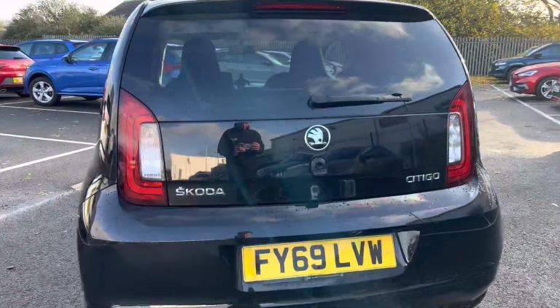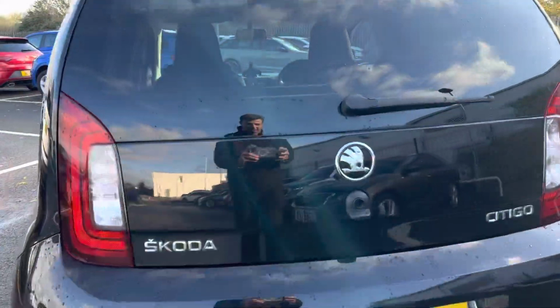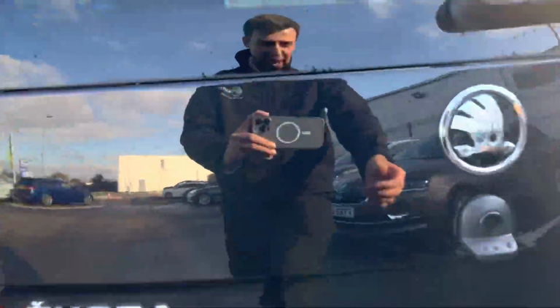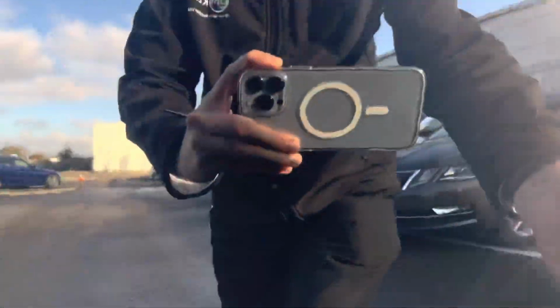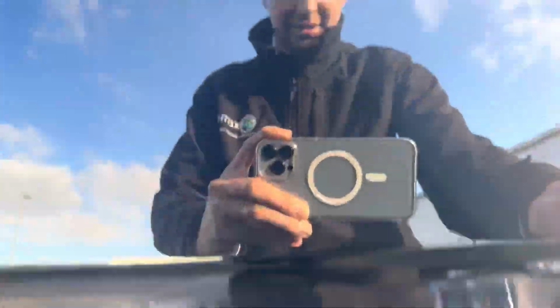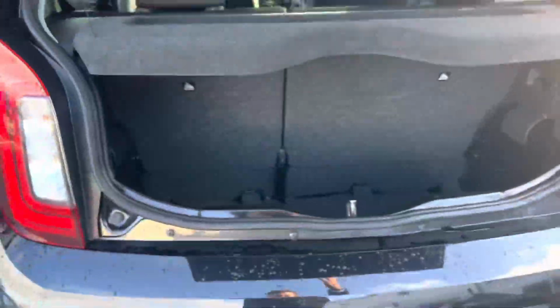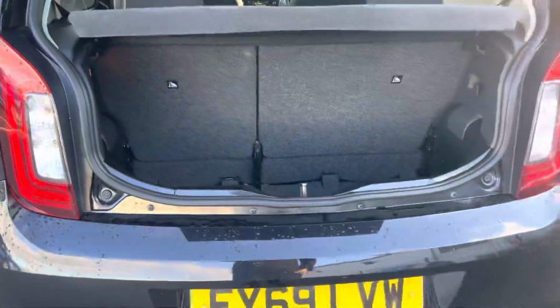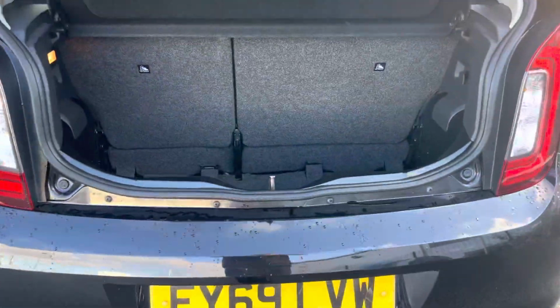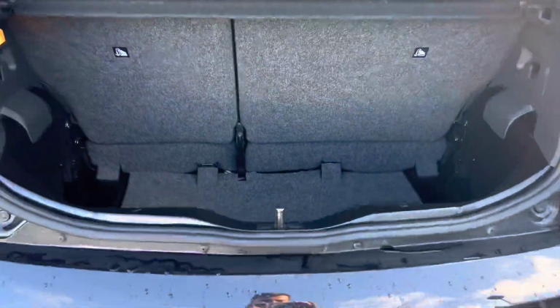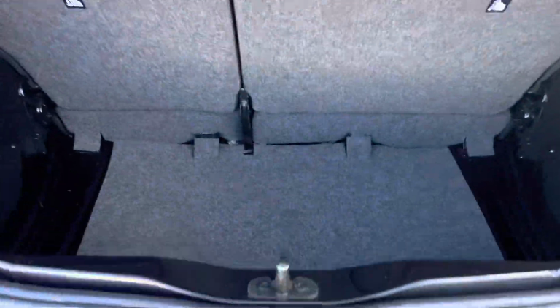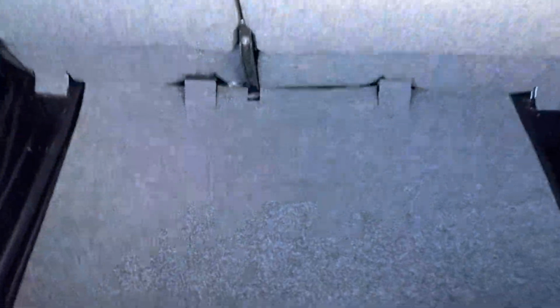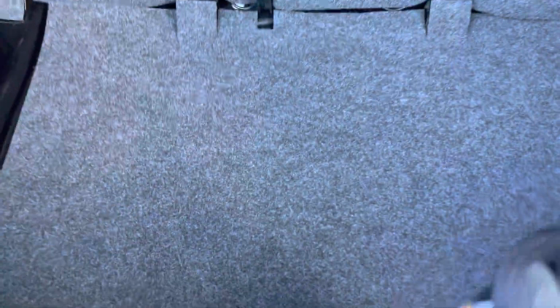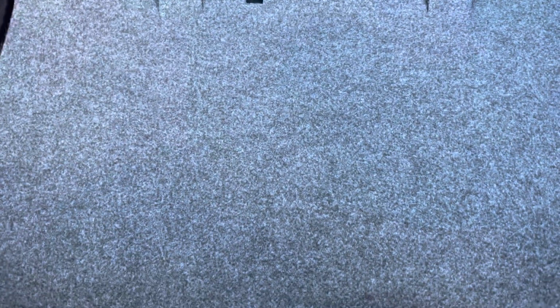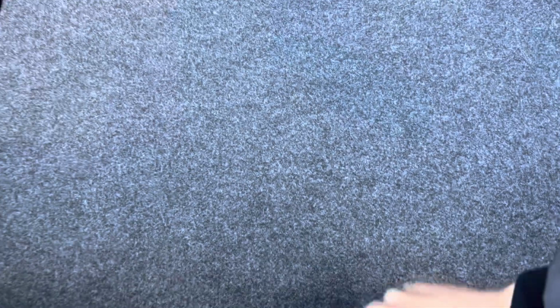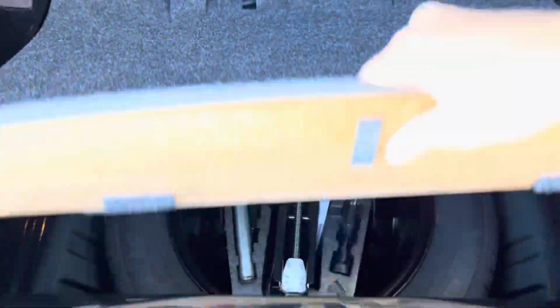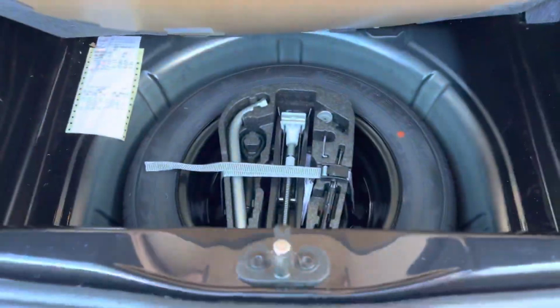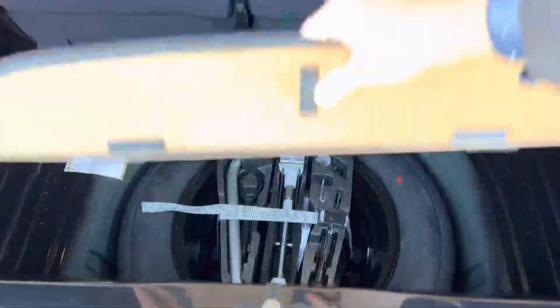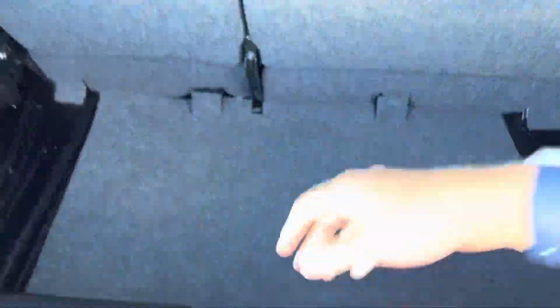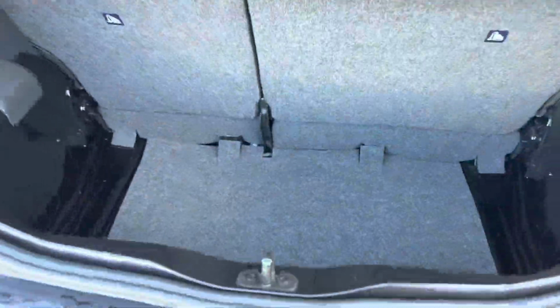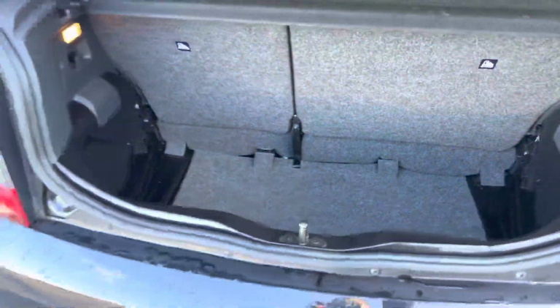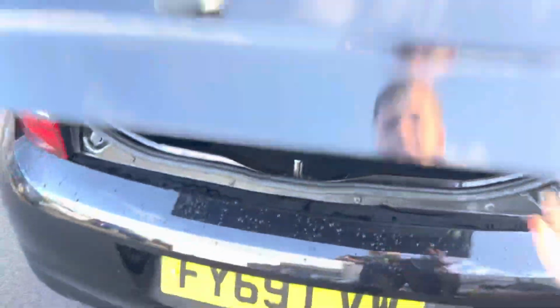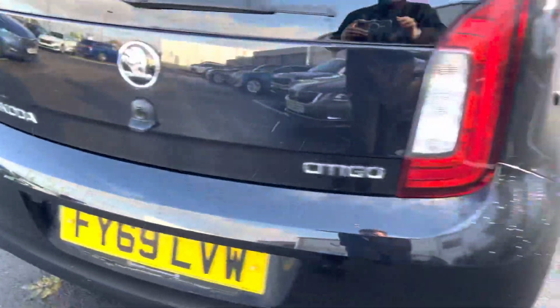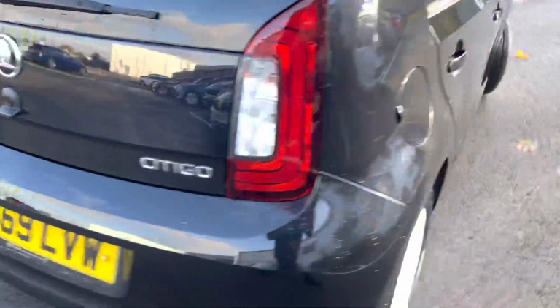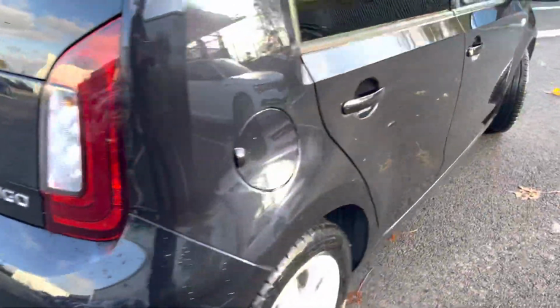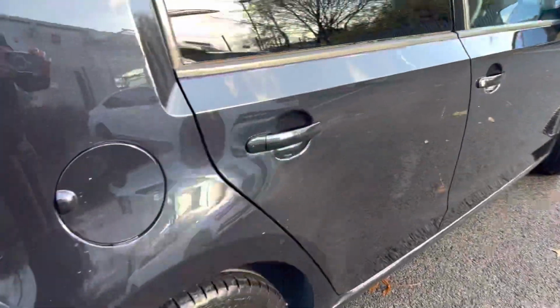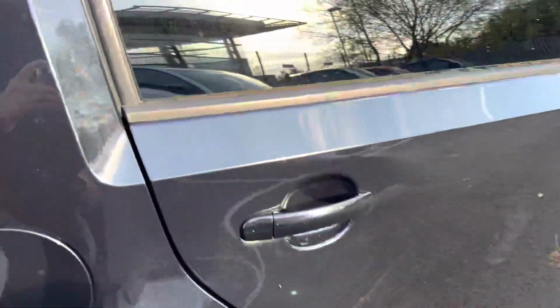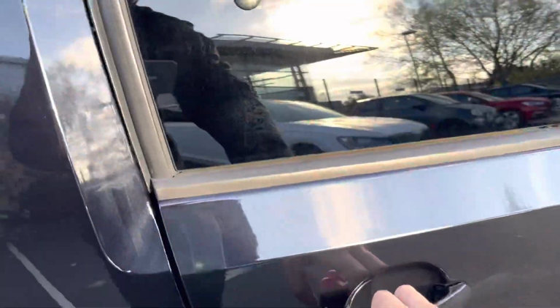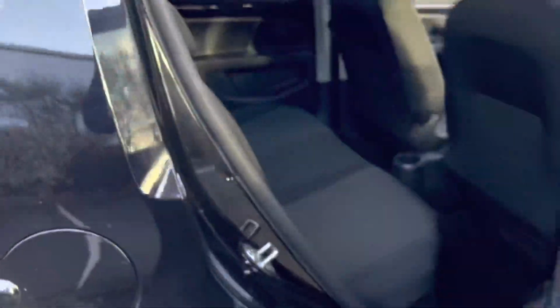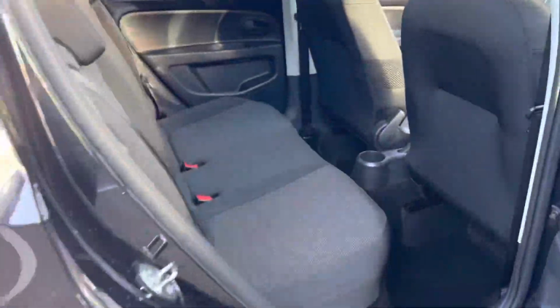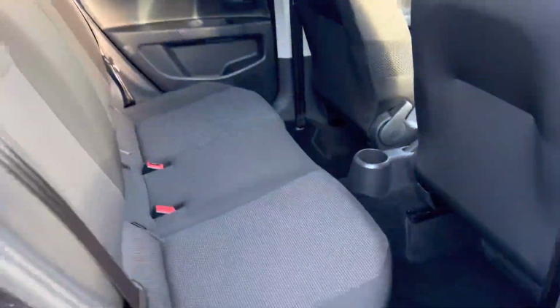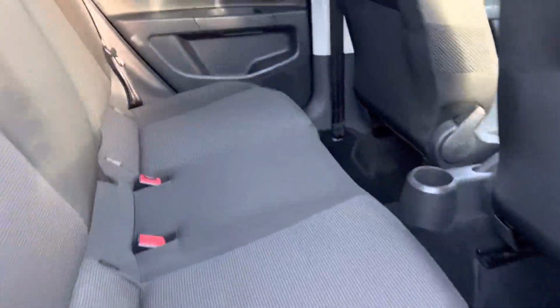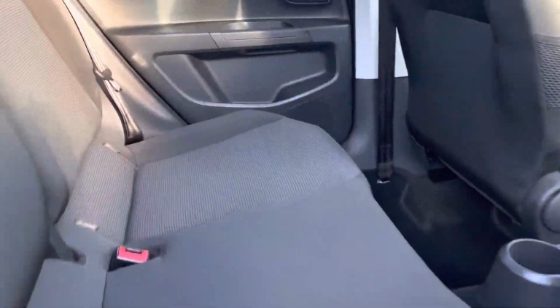Finishing in deep black fluorescent. It's got a spare wheel under the boot floor and a grey cloth interior.